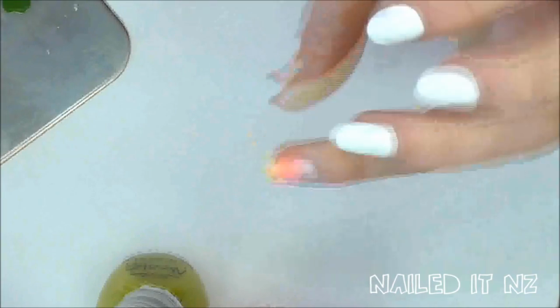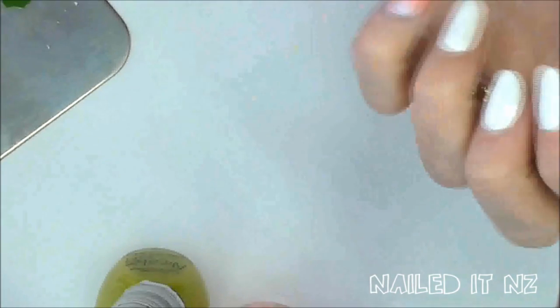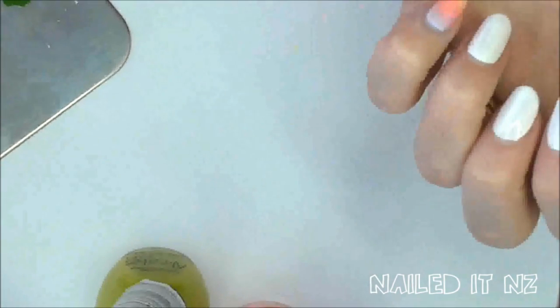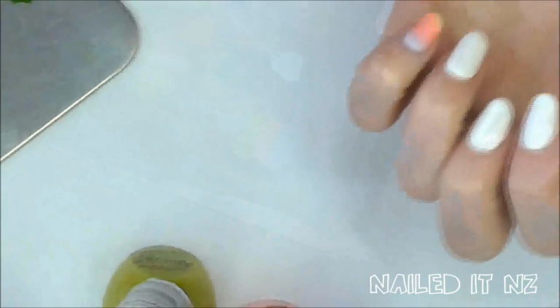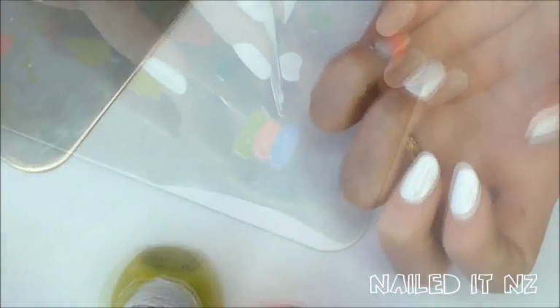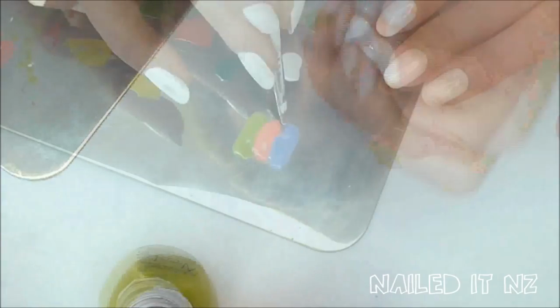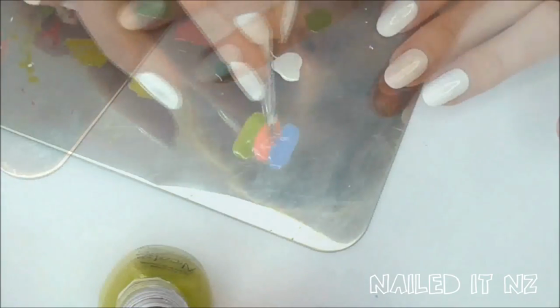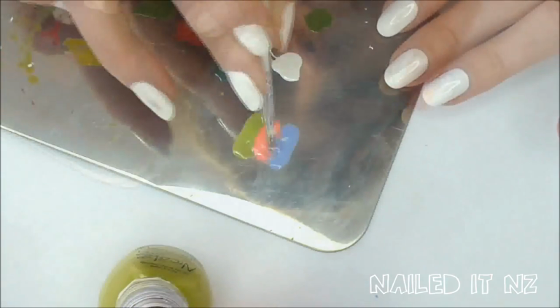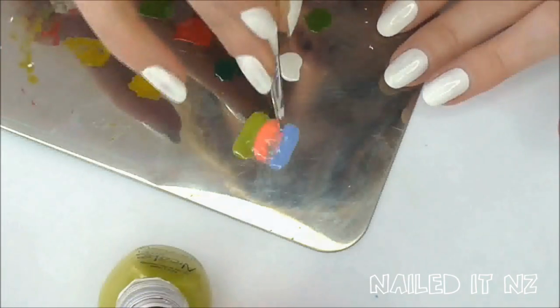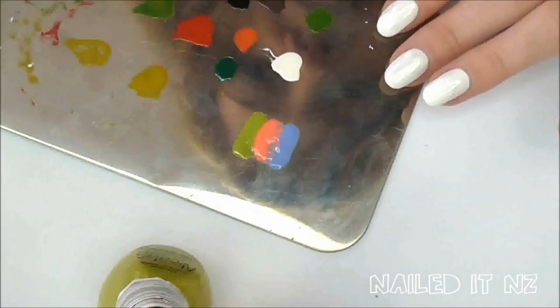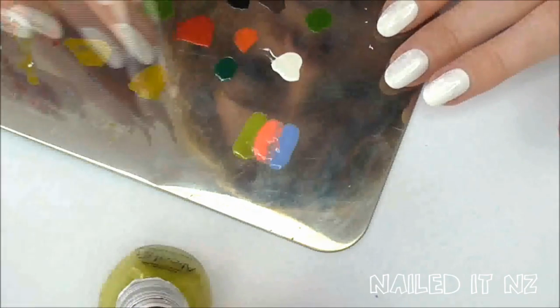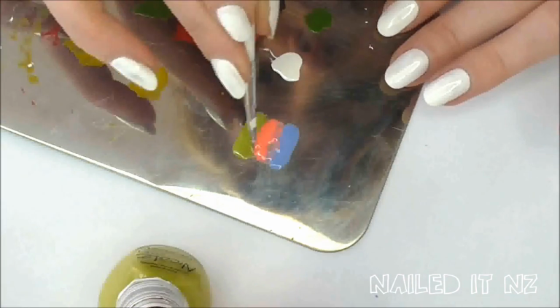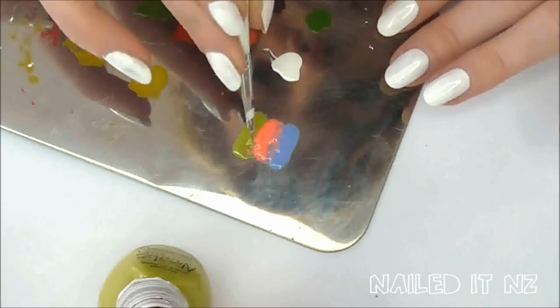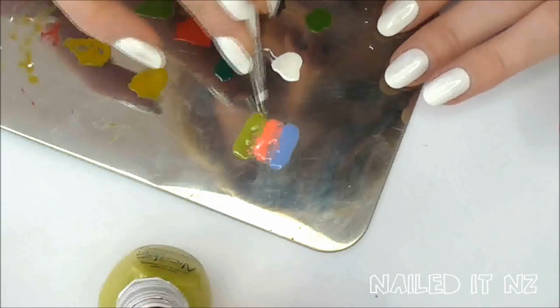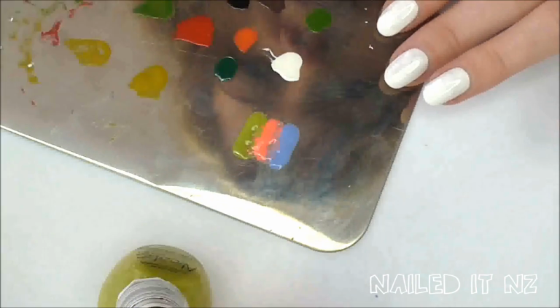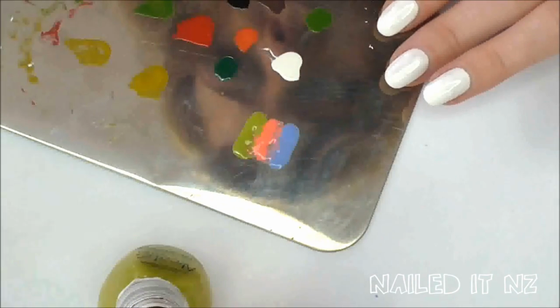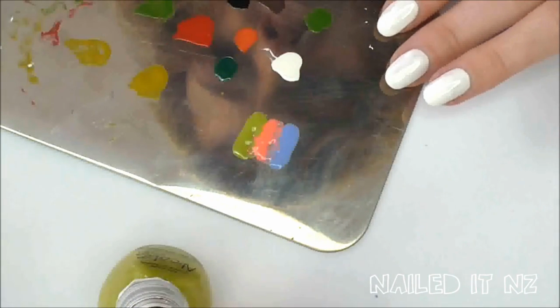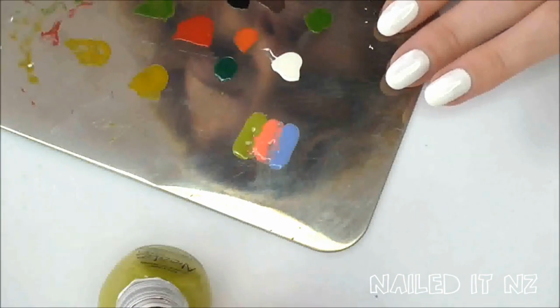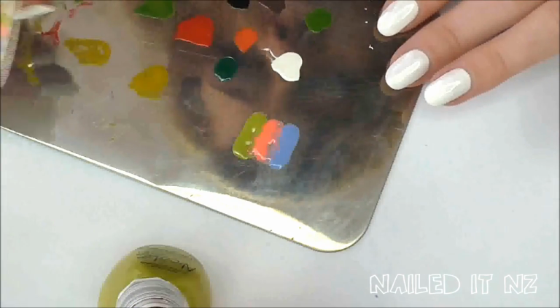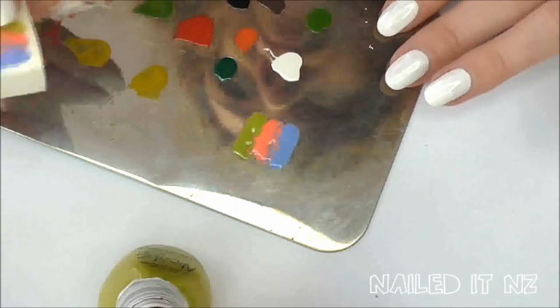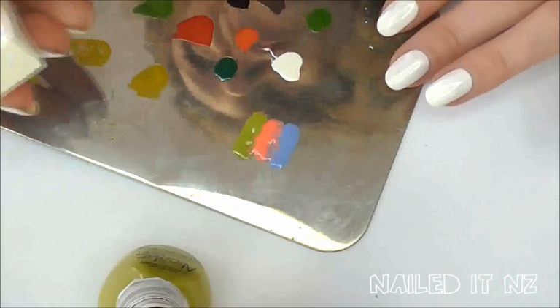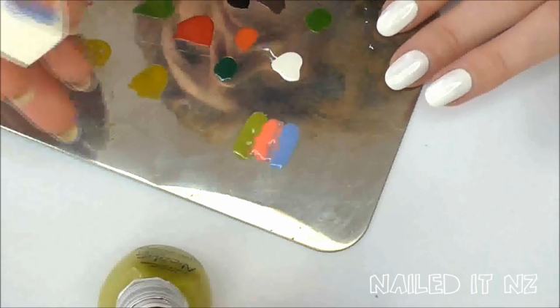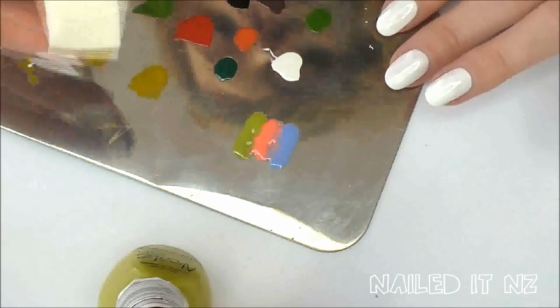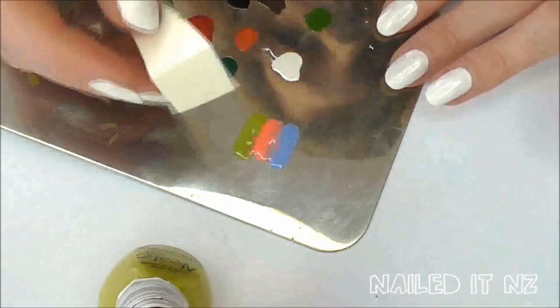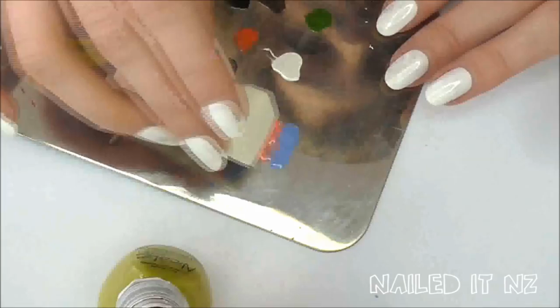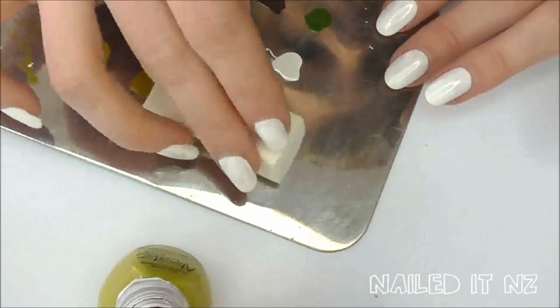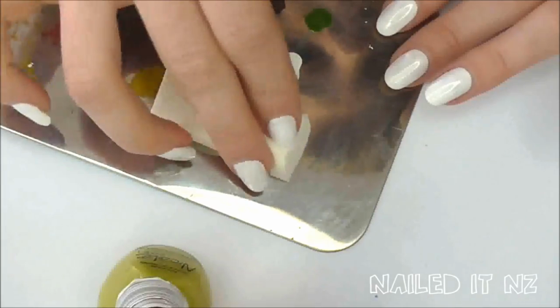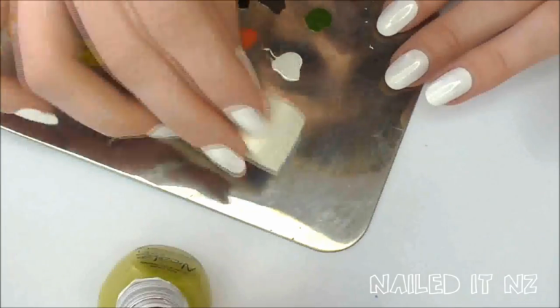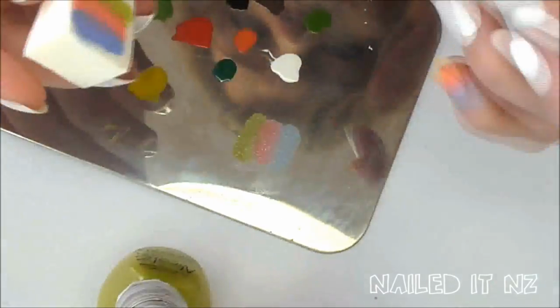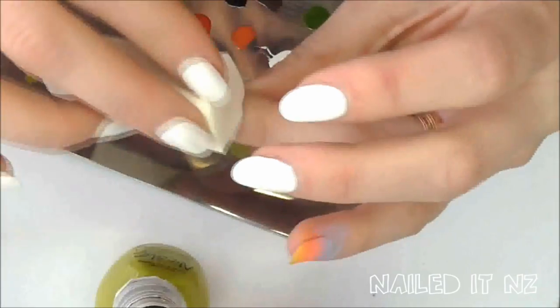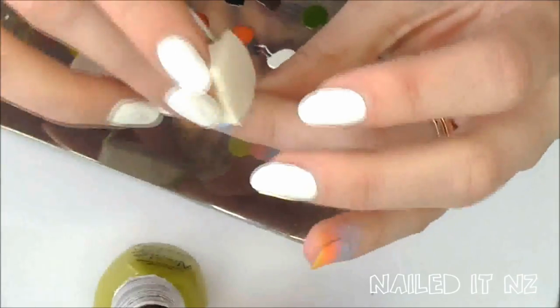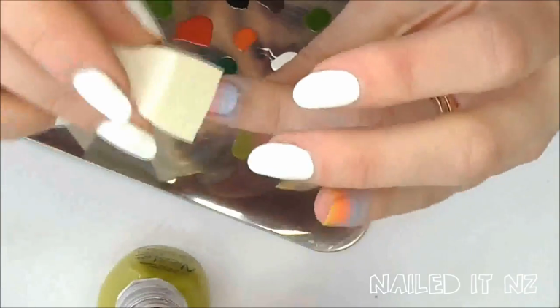Make sure you don't press too hard. That's the basic method. Once you've done all of one hand you can go back over once it's dry and make it more opaque.